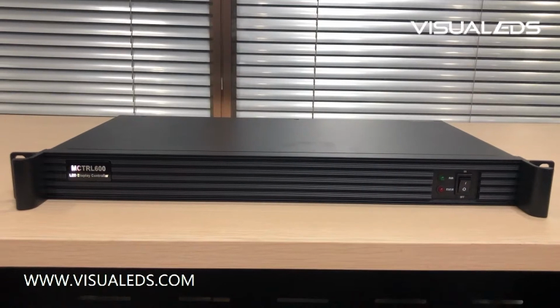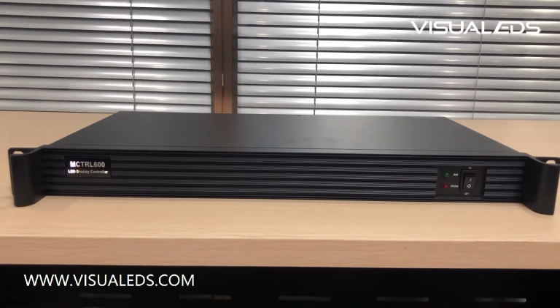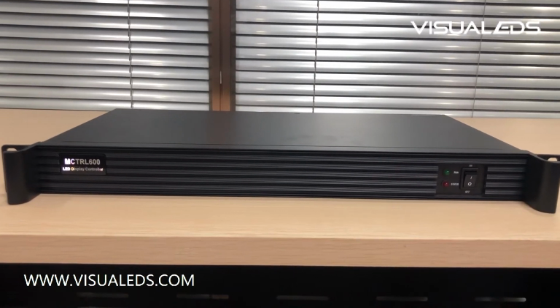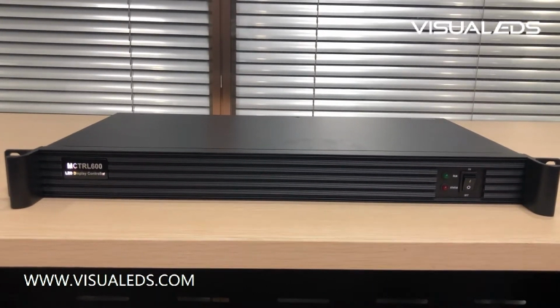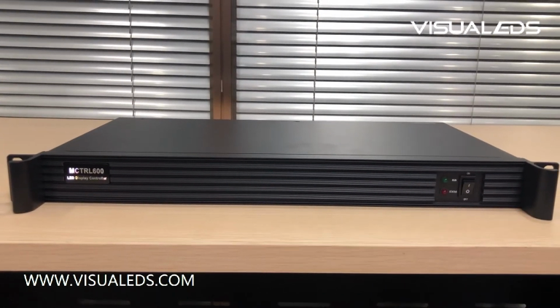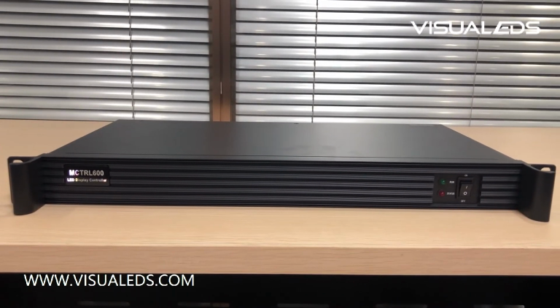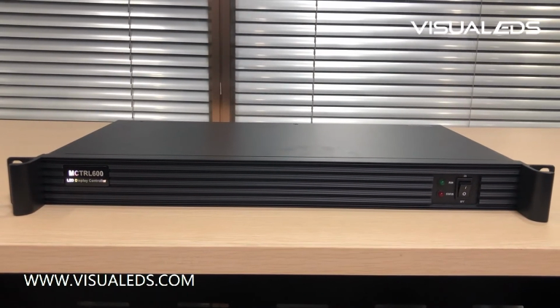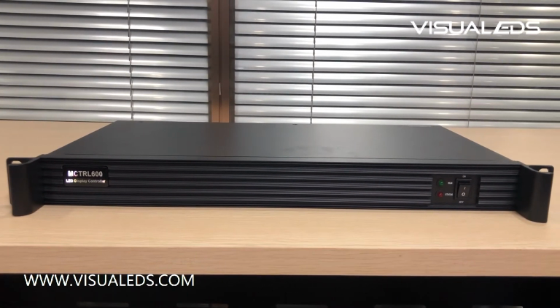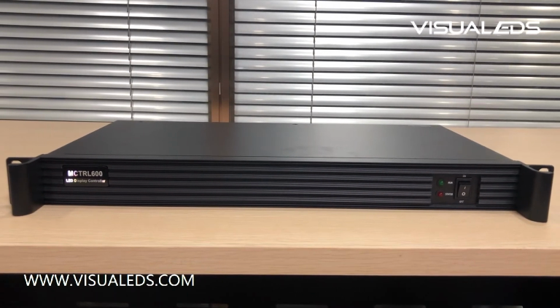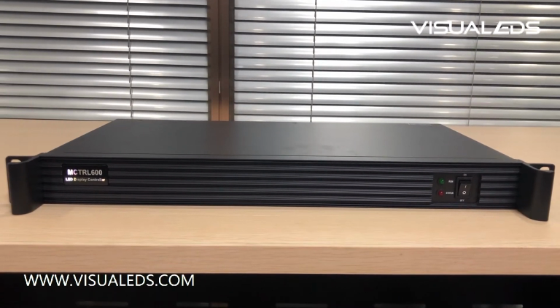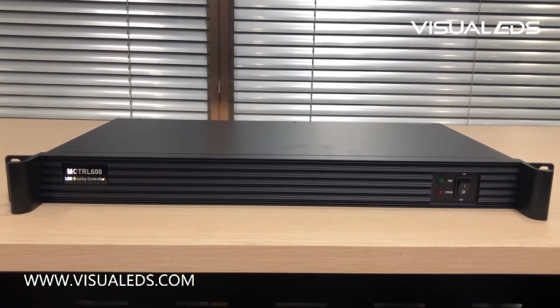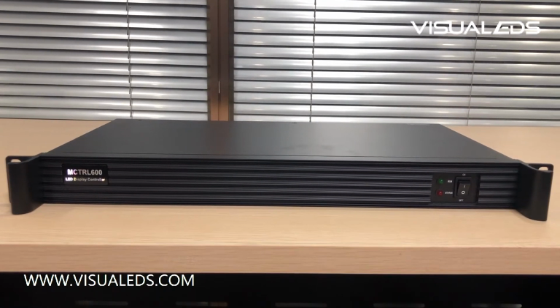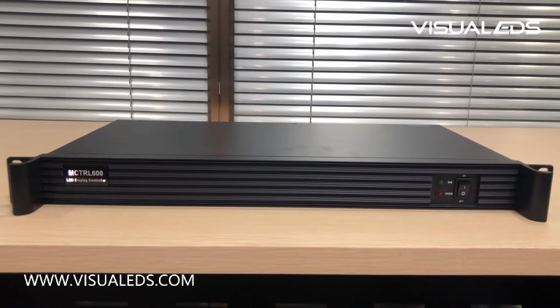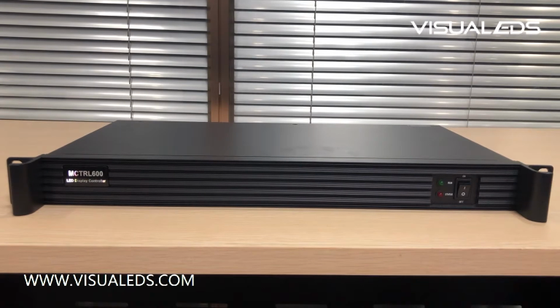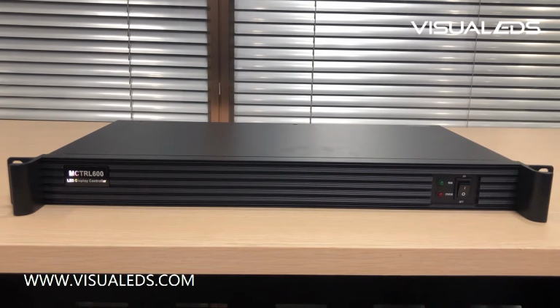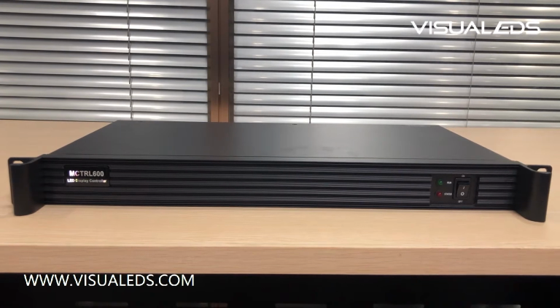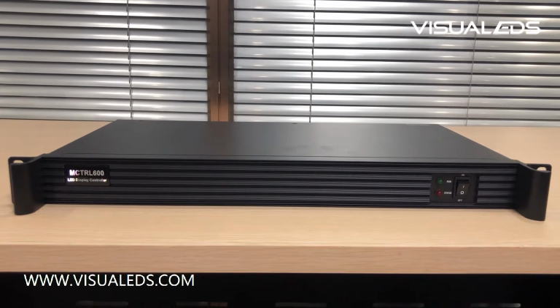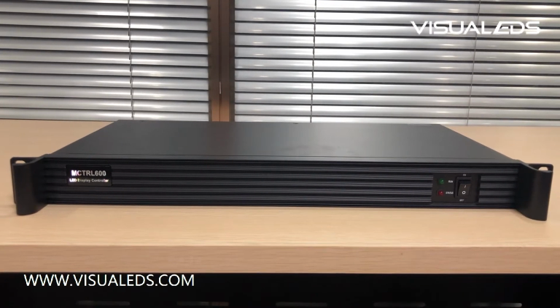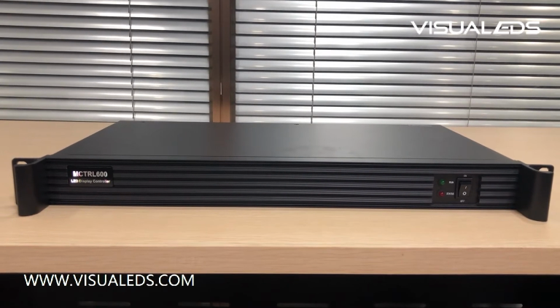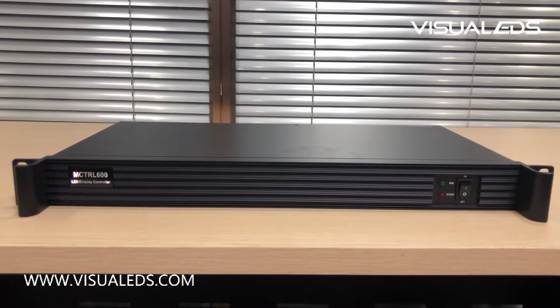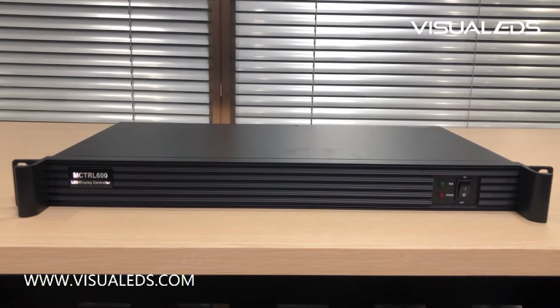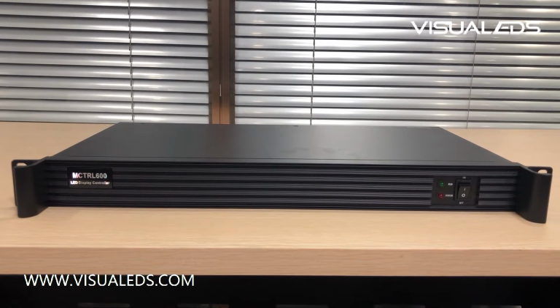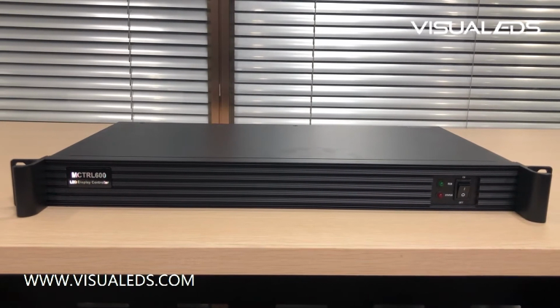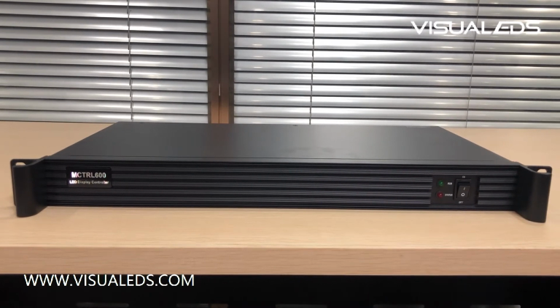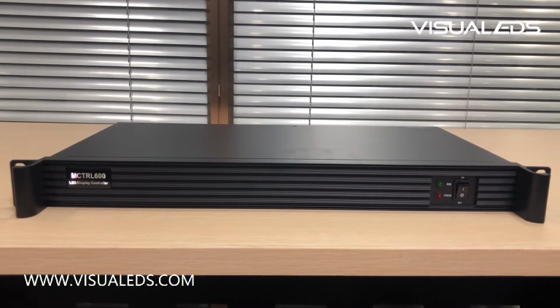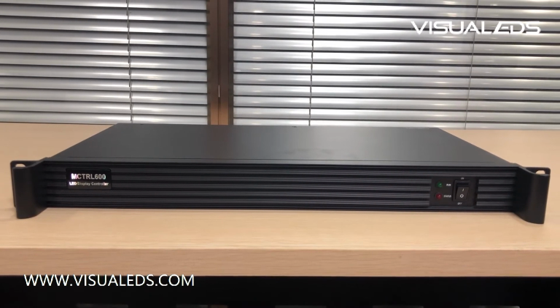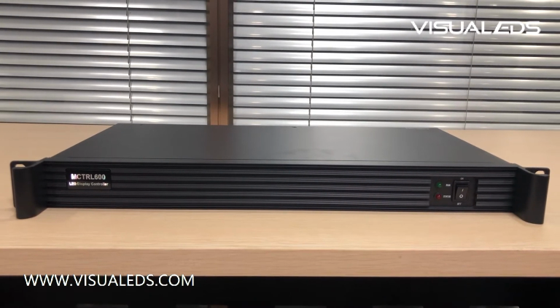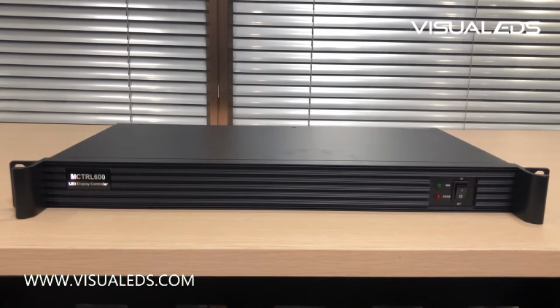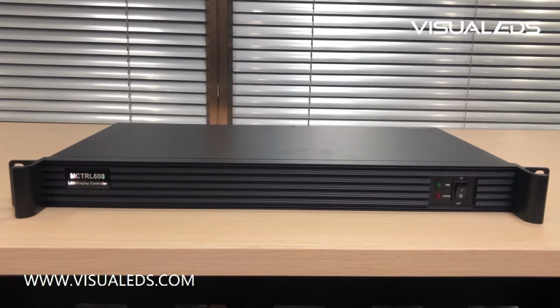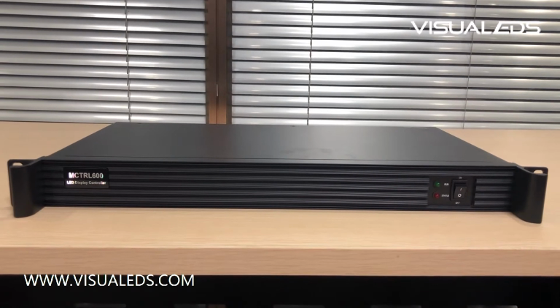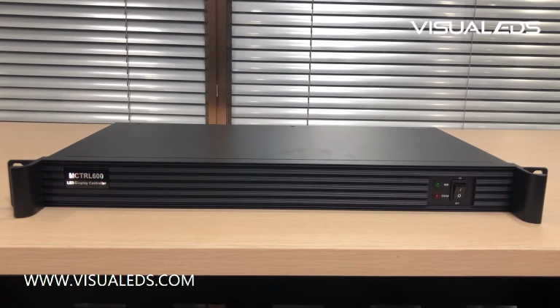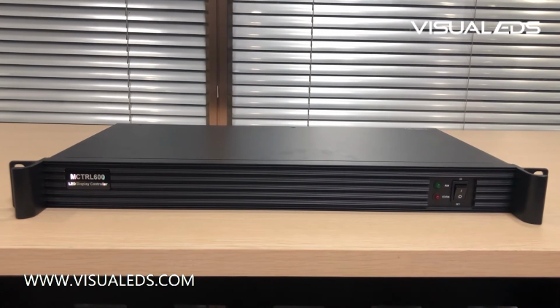We are introducing to you an LED display controller. The model number is MCTRL600 from Novastar.